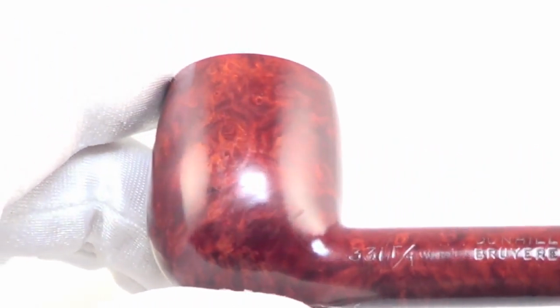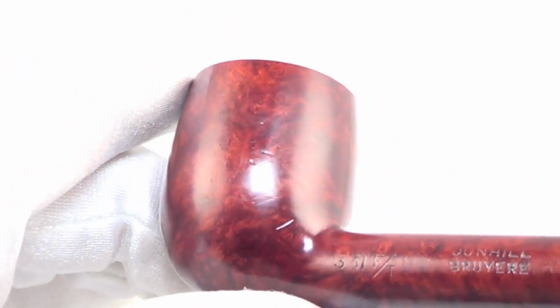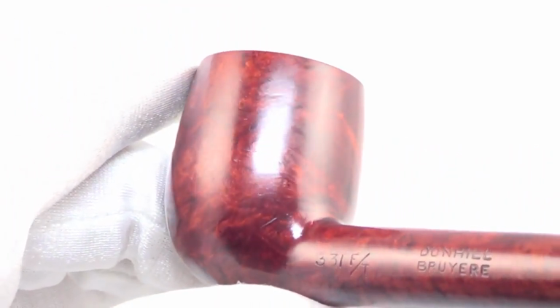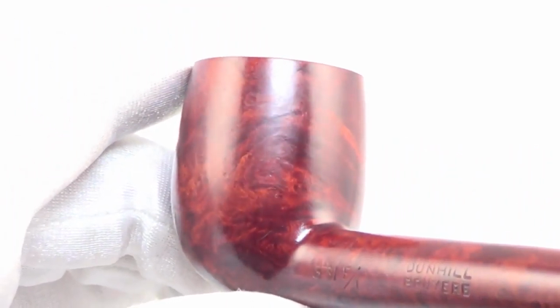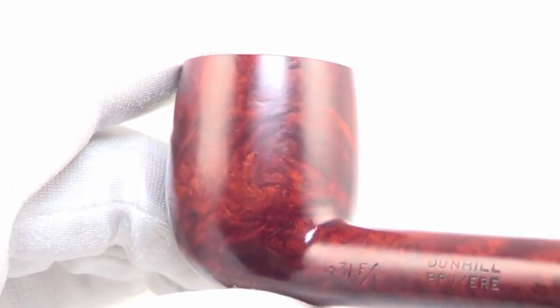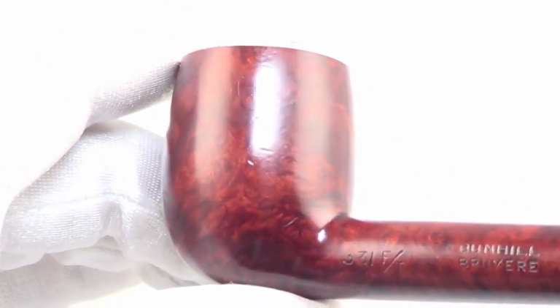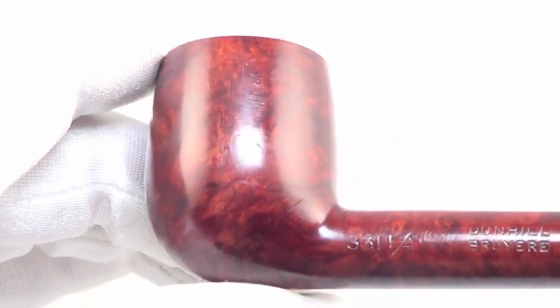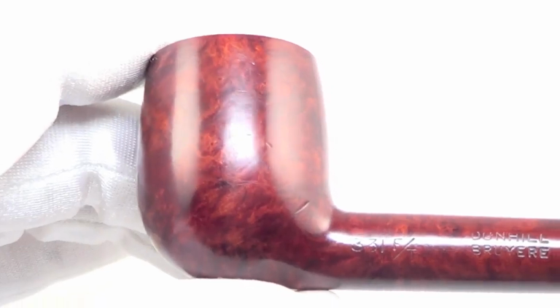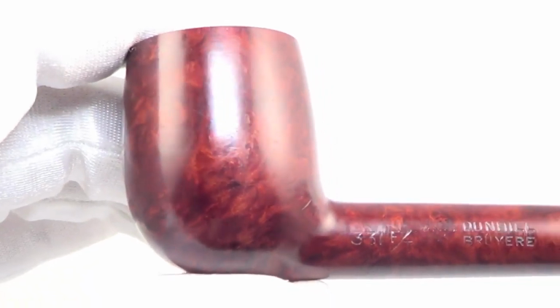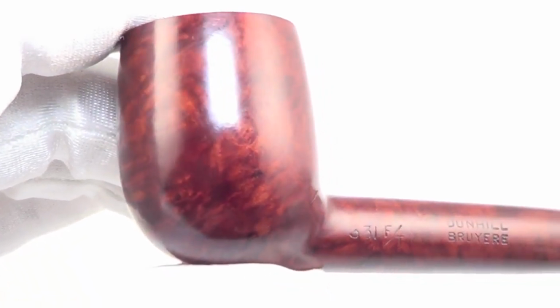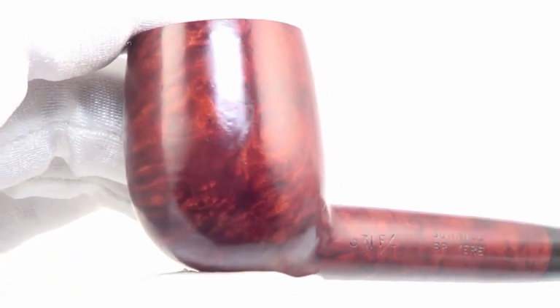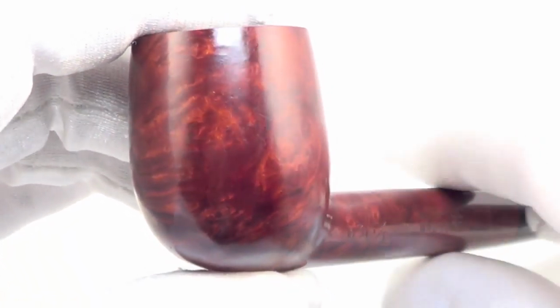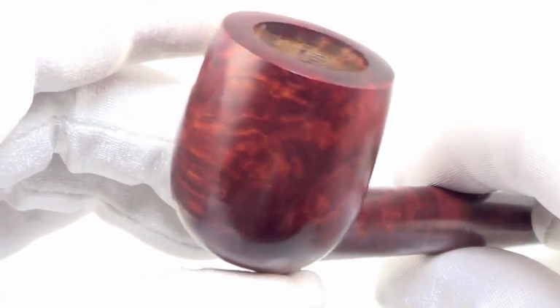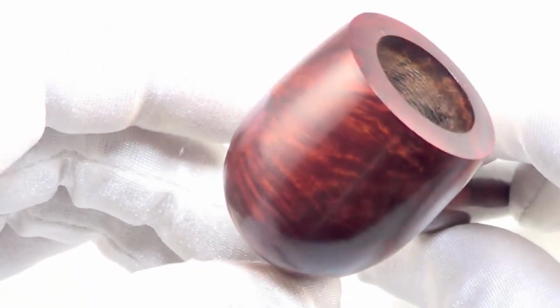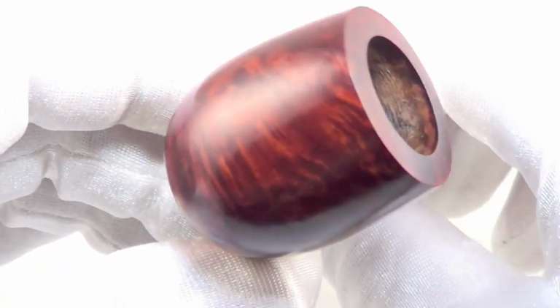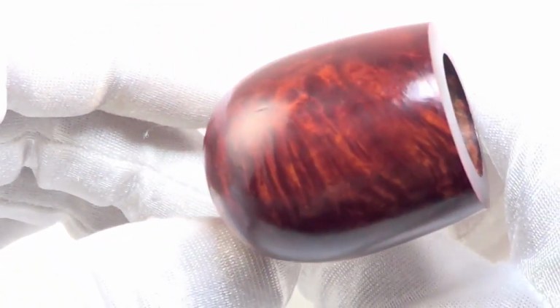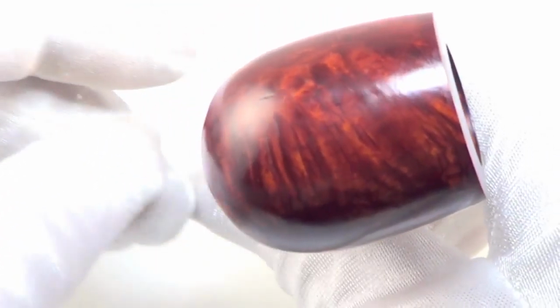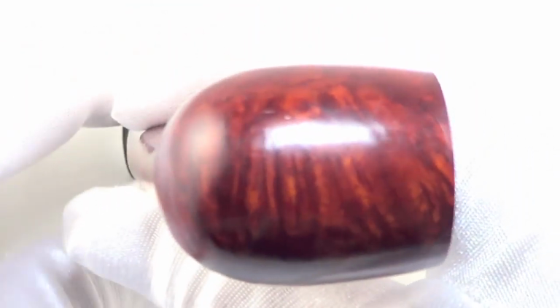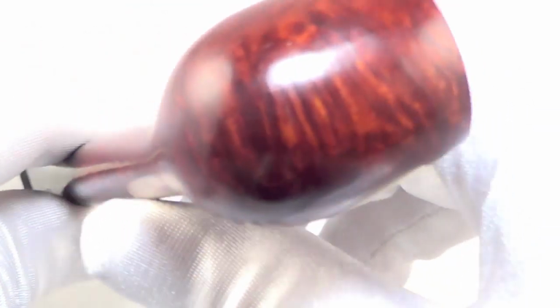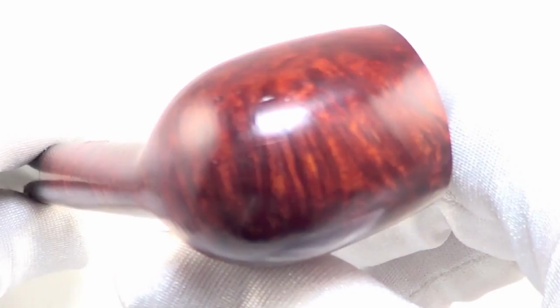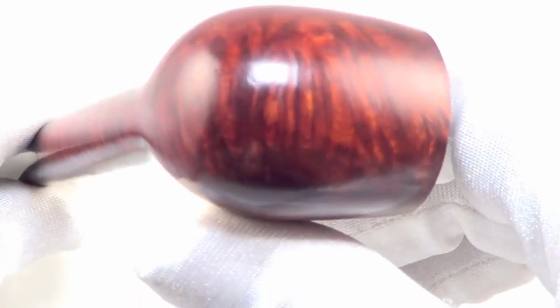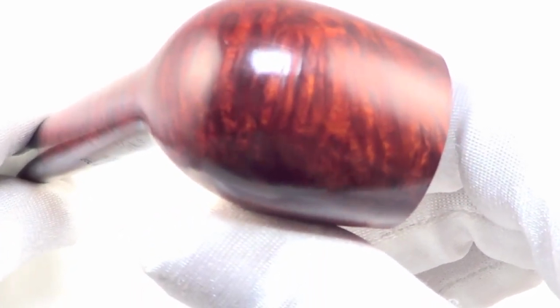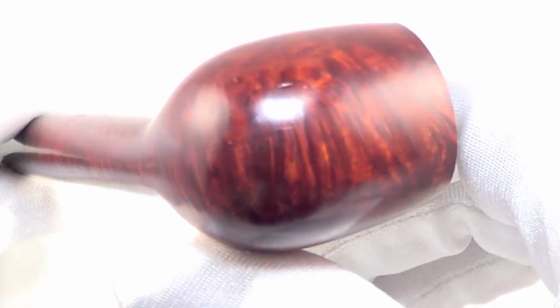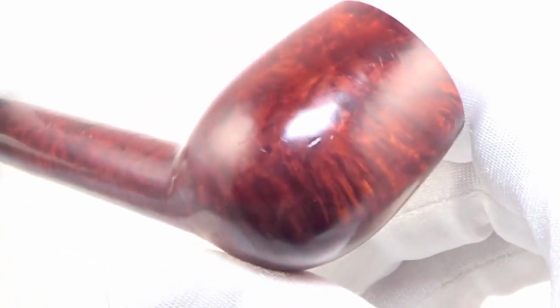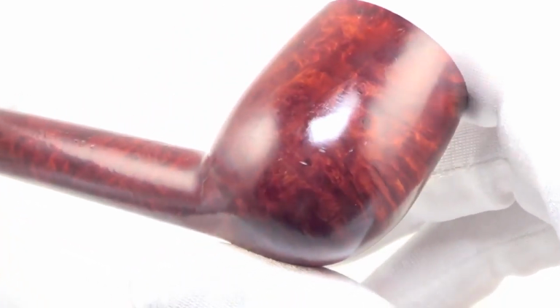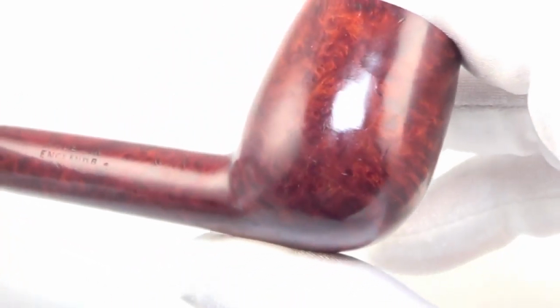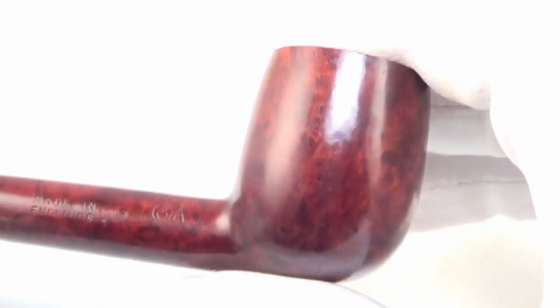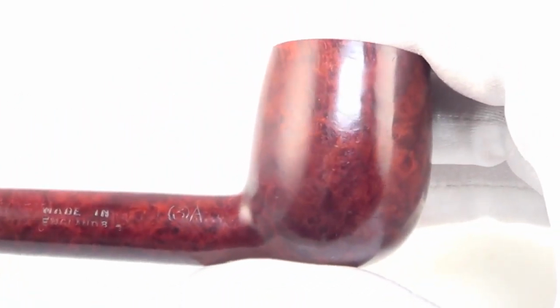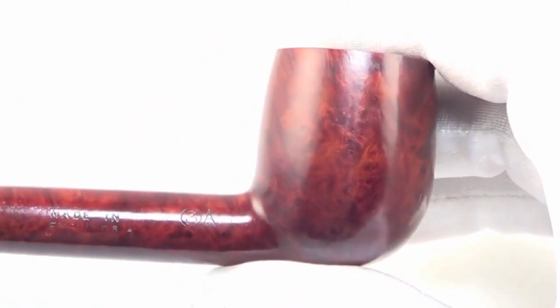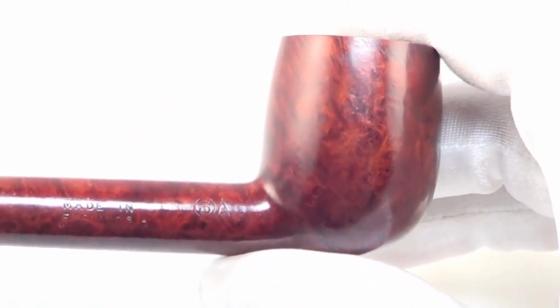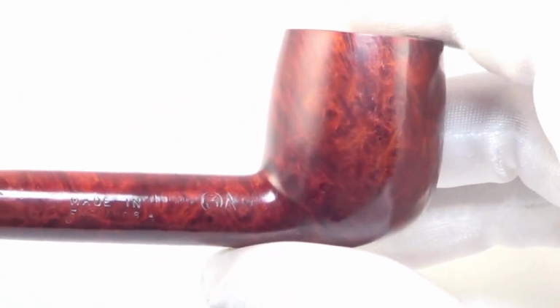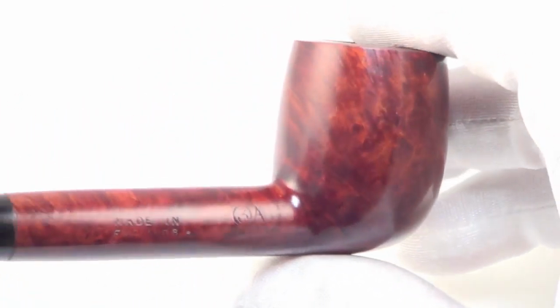With that Bruyere finish, you get a nice light reddish color to it, with that classic cross grain on the front and back of the bowl, and the bird's eye grain on the sides.